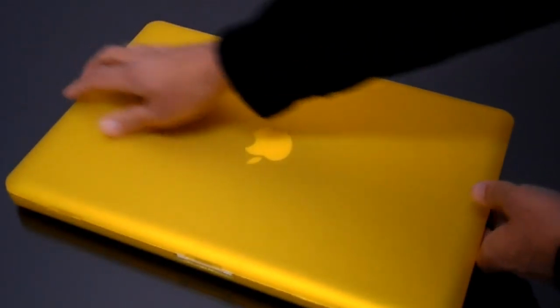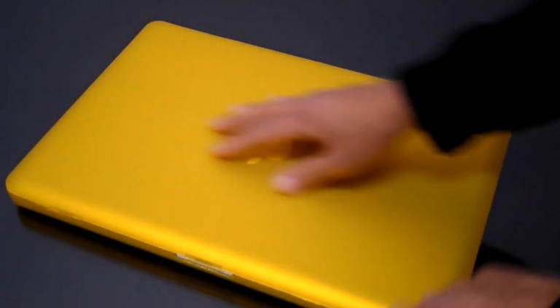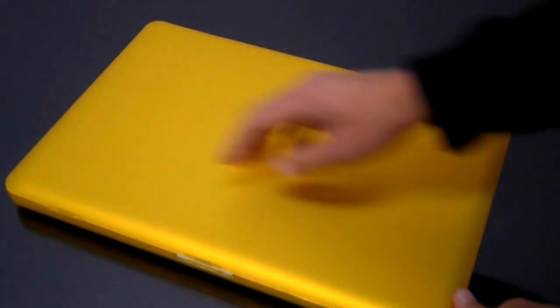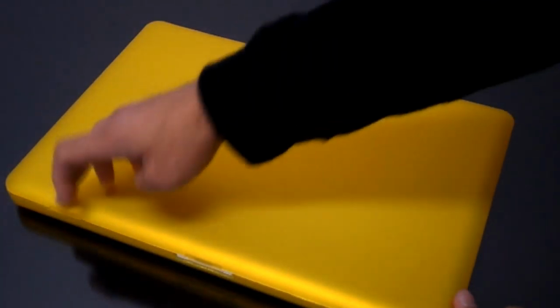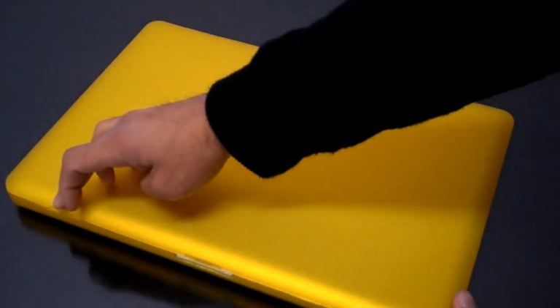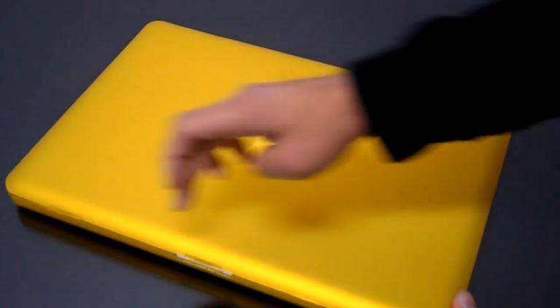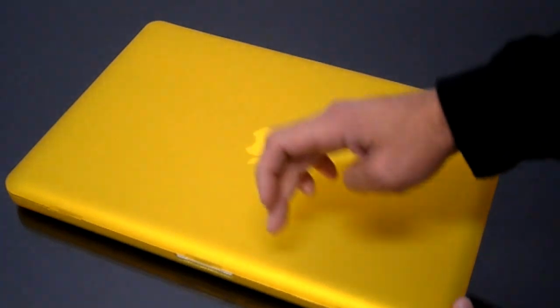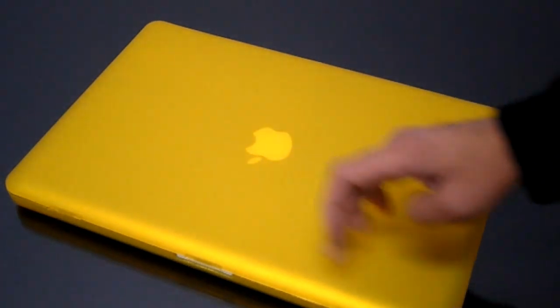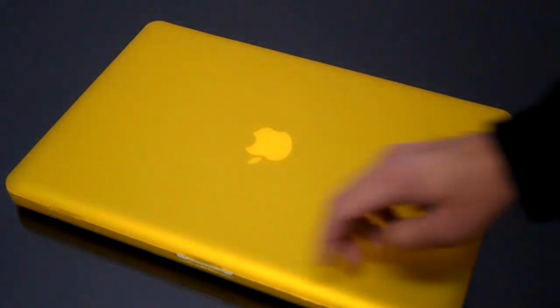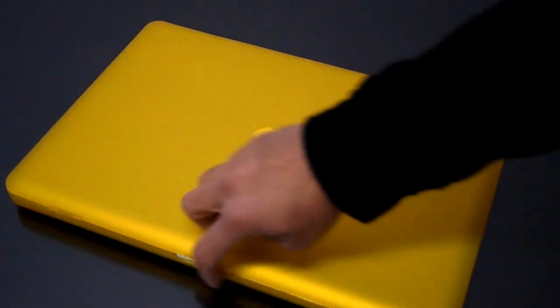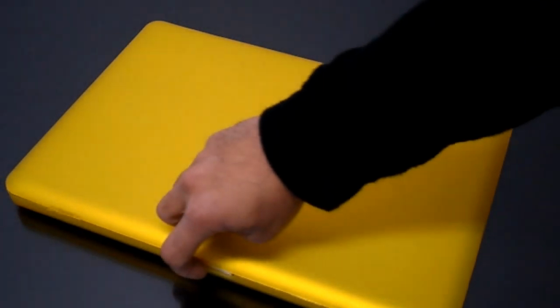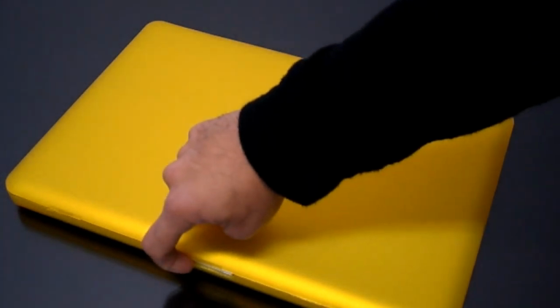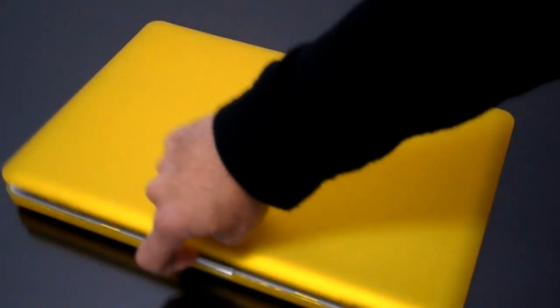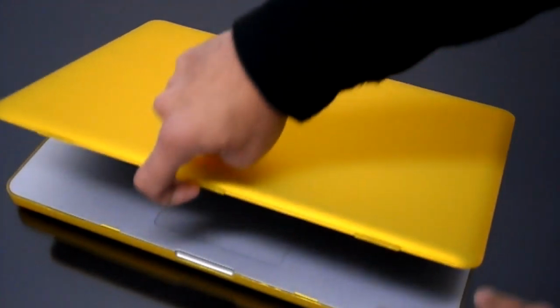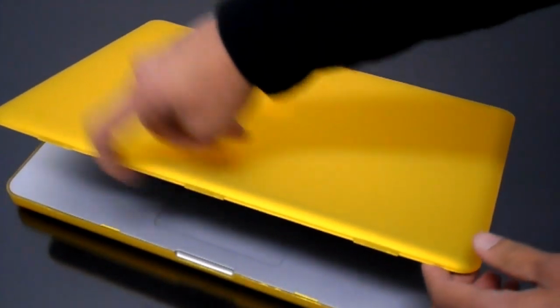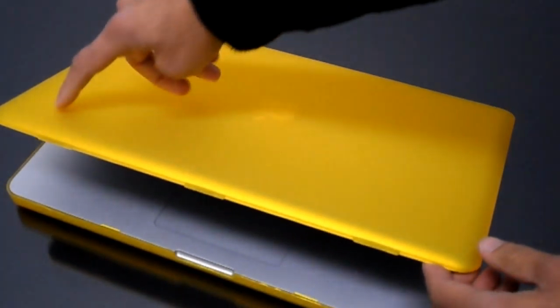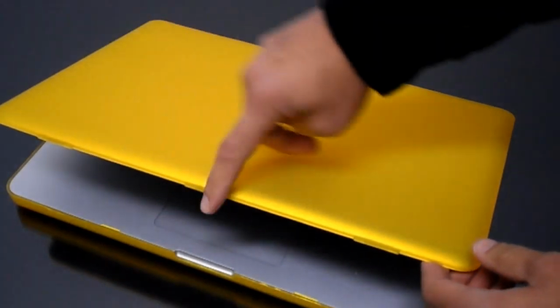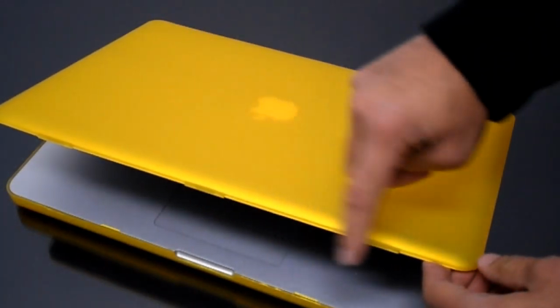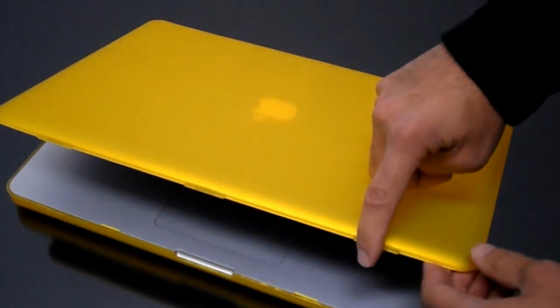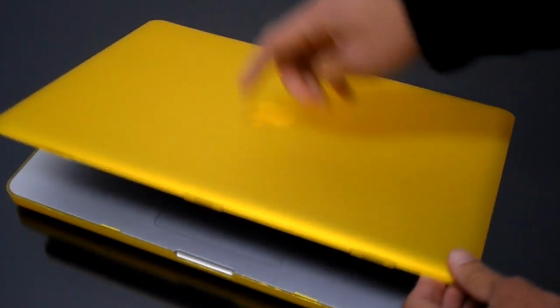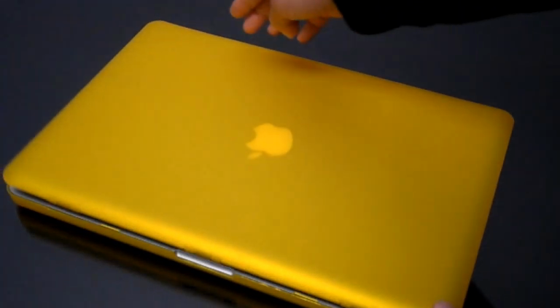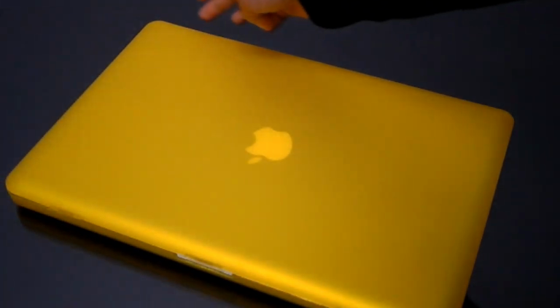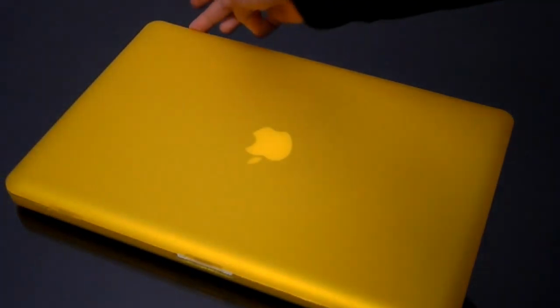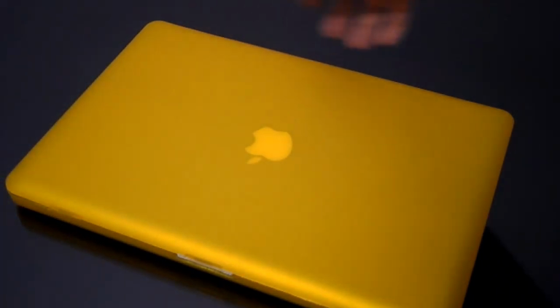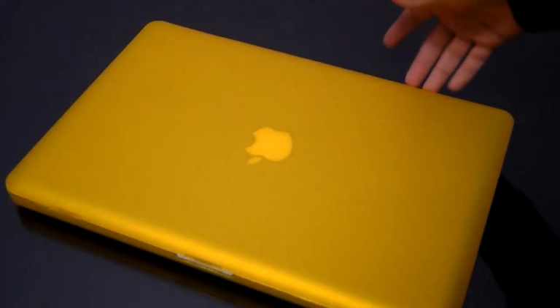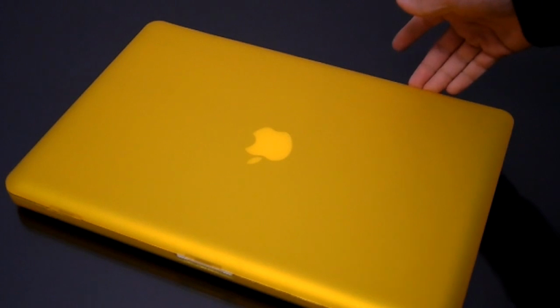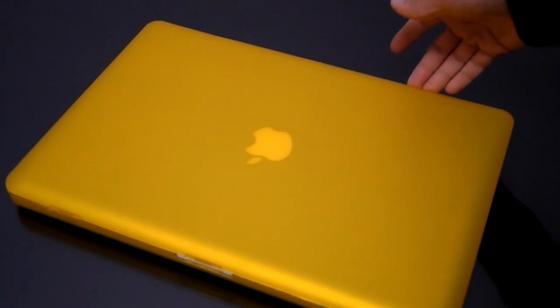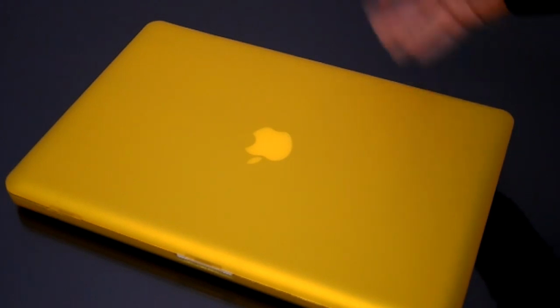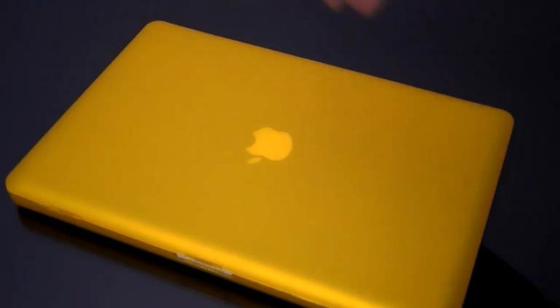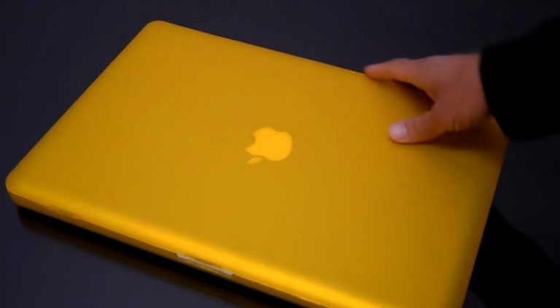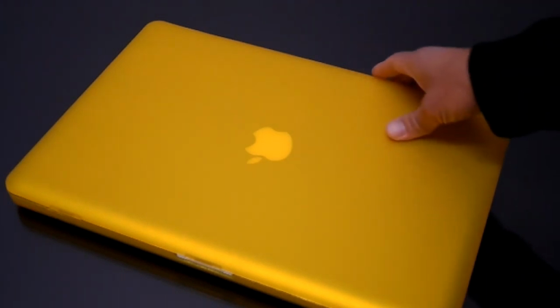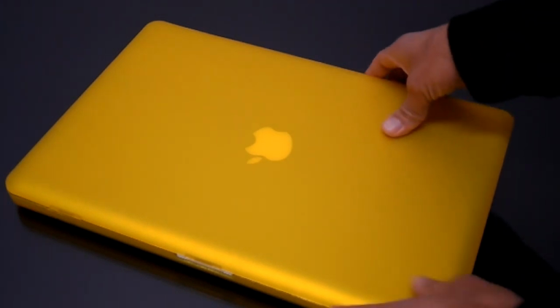Anyways, there are three tabs on the front — this is the MacBook Pro. So there's three tabs on the front here and then there's two tabs on the back.